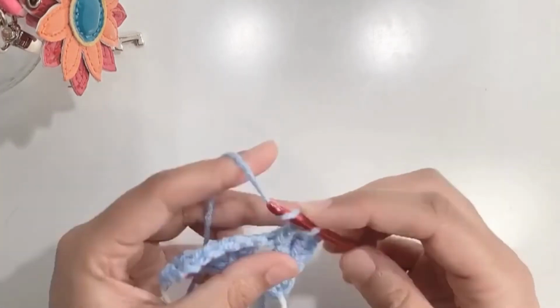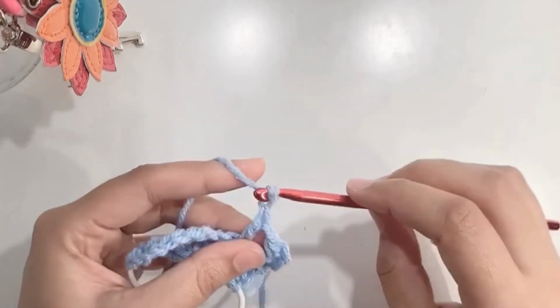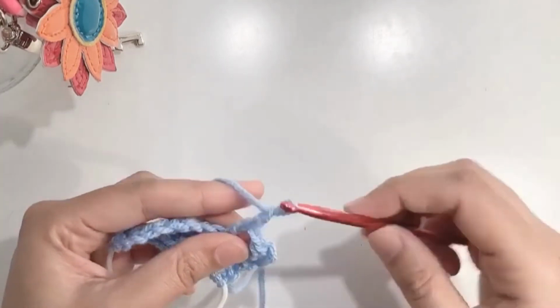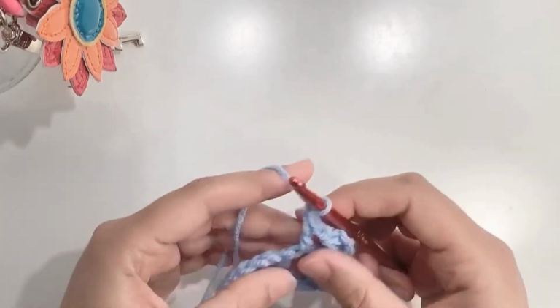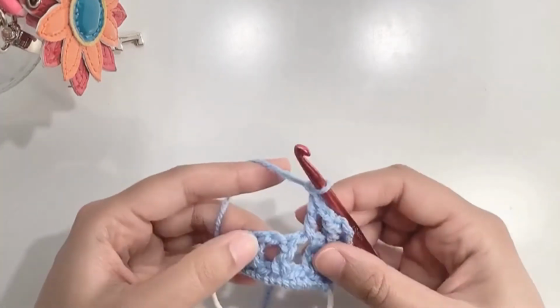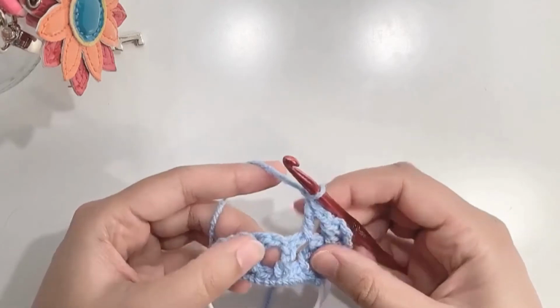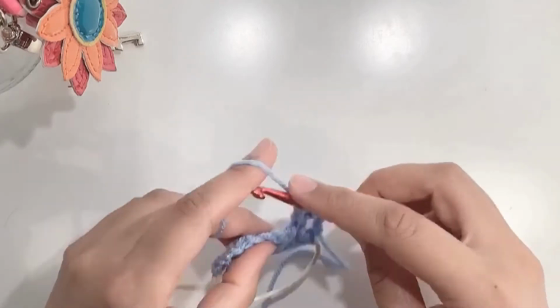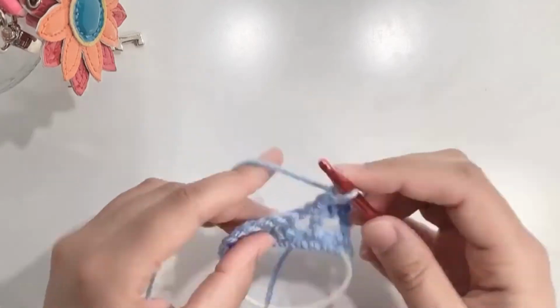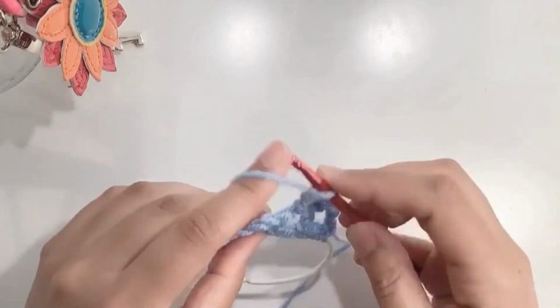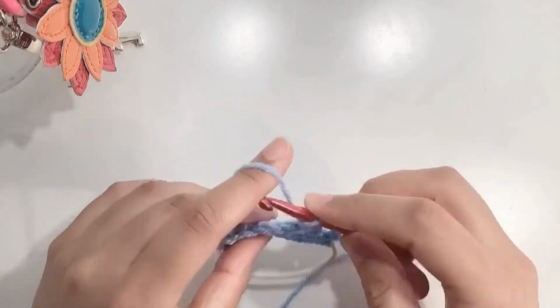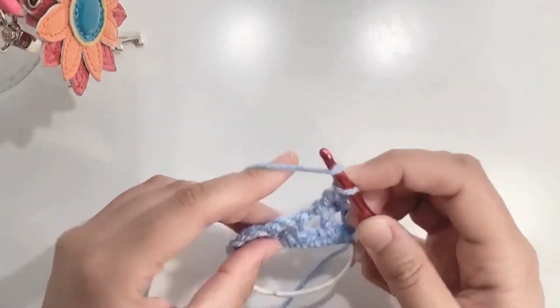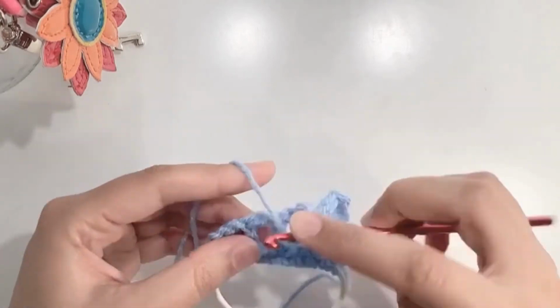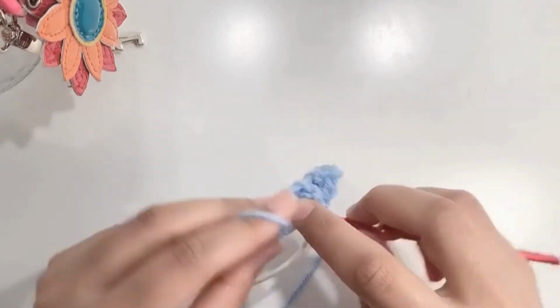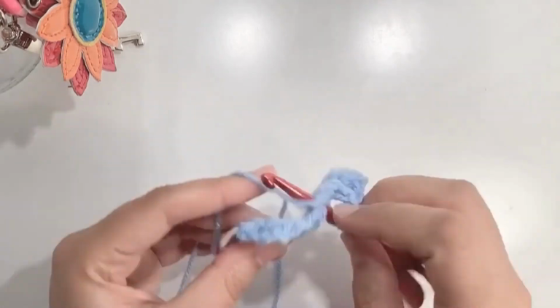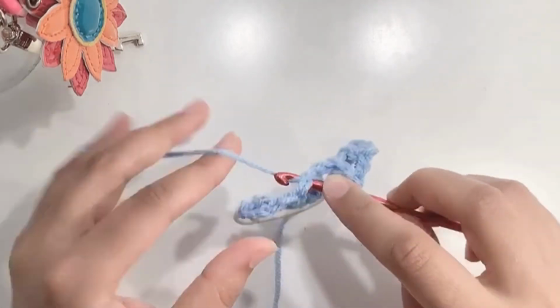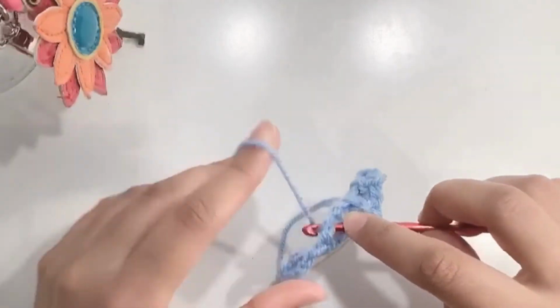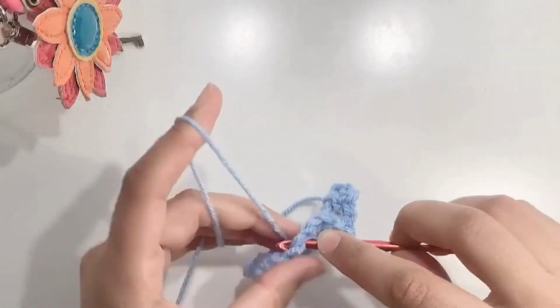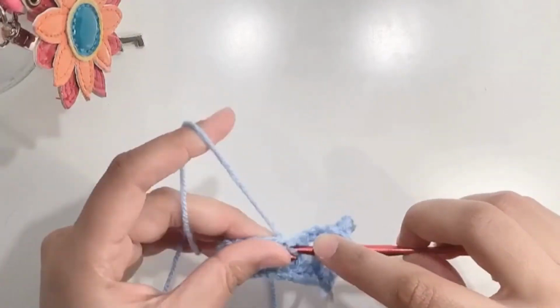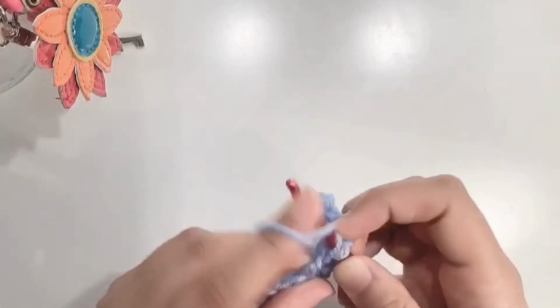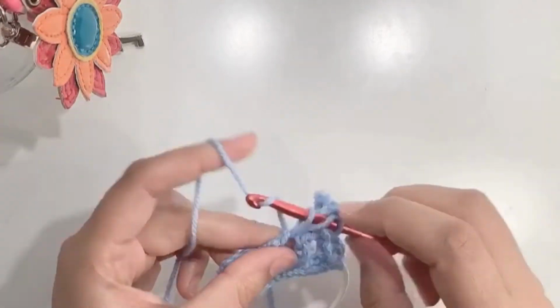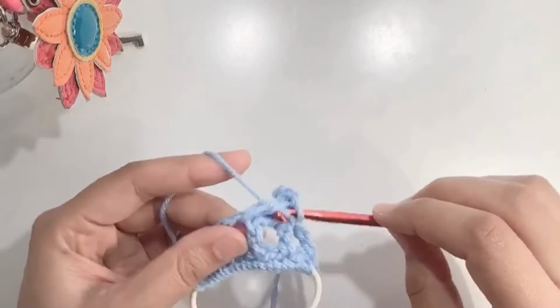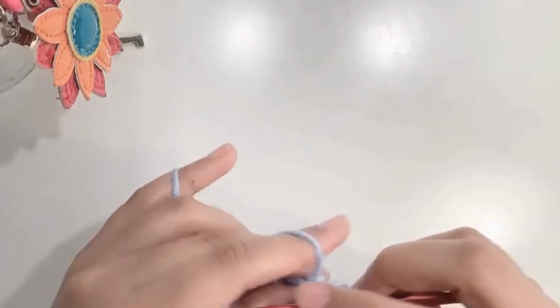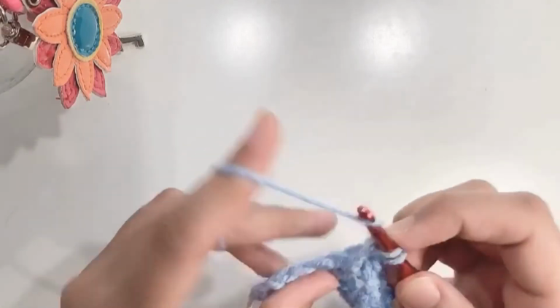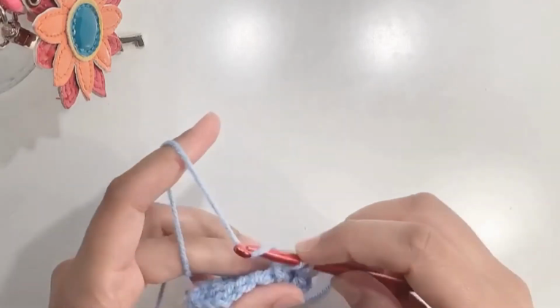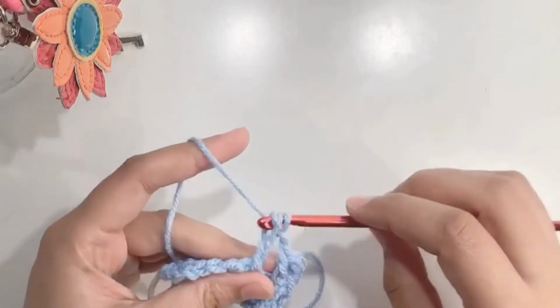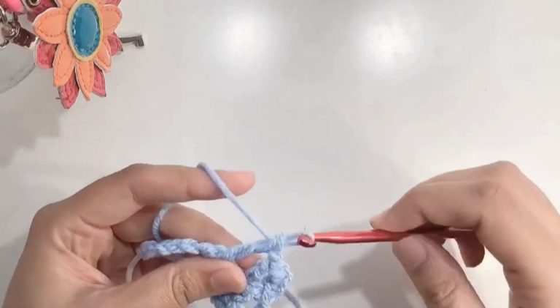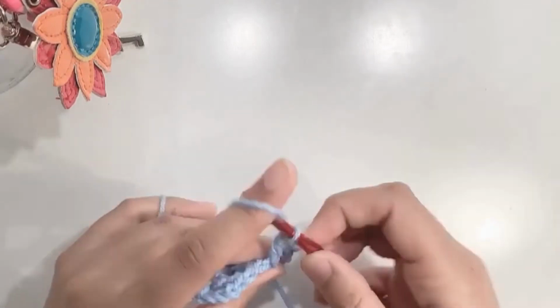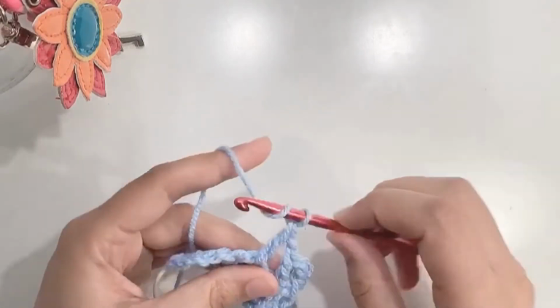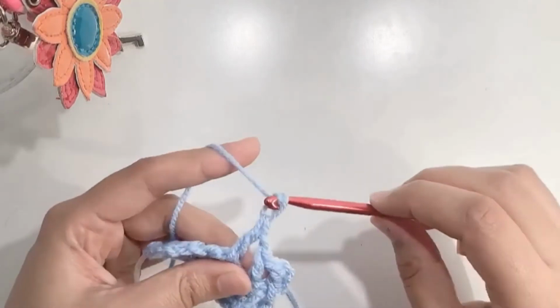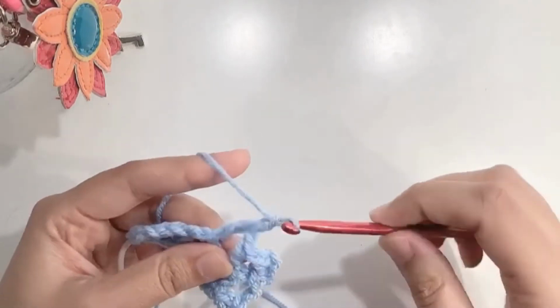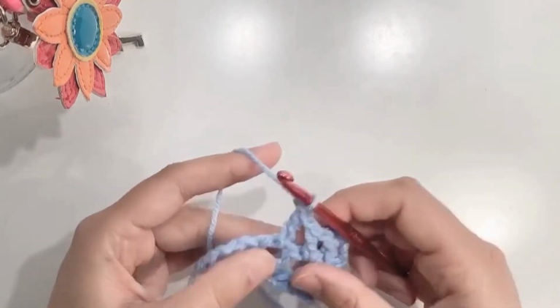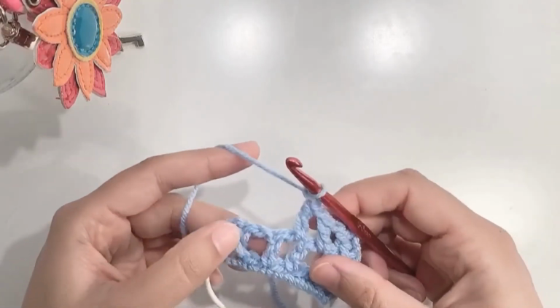Chain one and go into the spaces we have made. At the end of the row, chain three, turn your work, and continue with the same pattern.